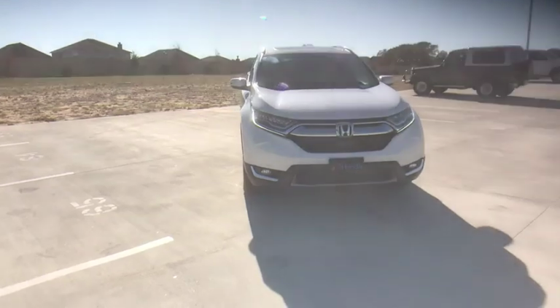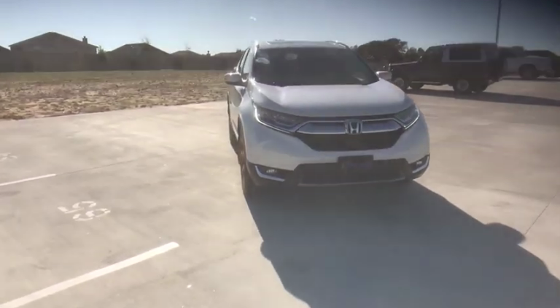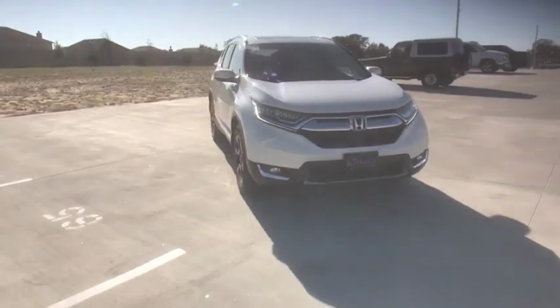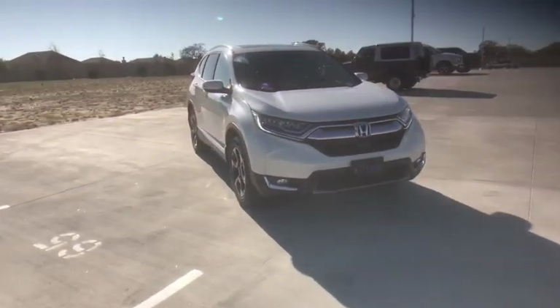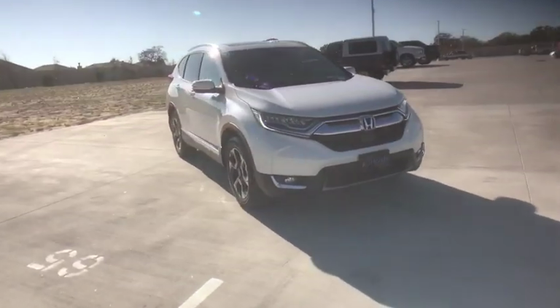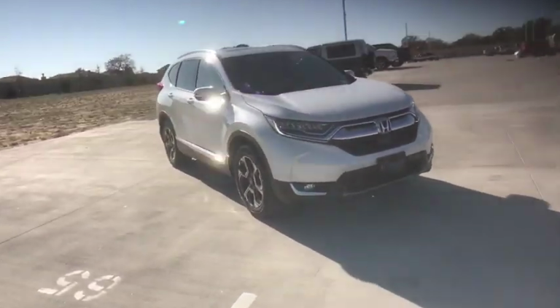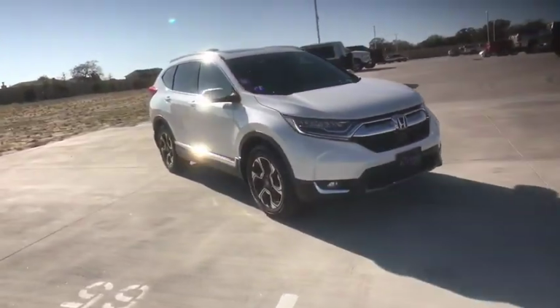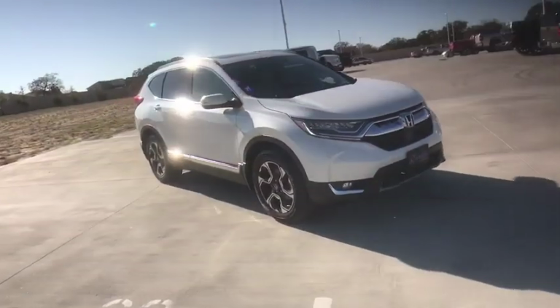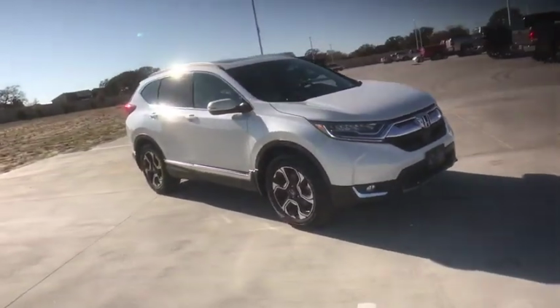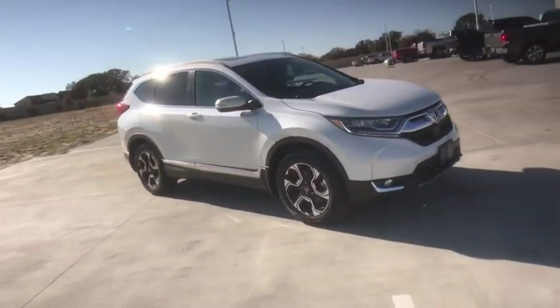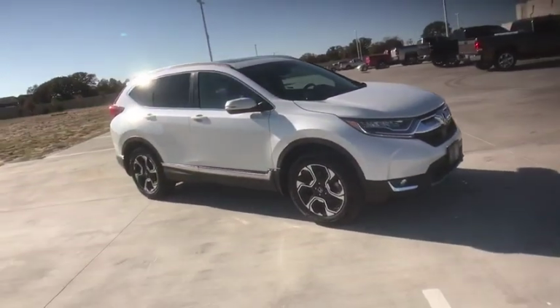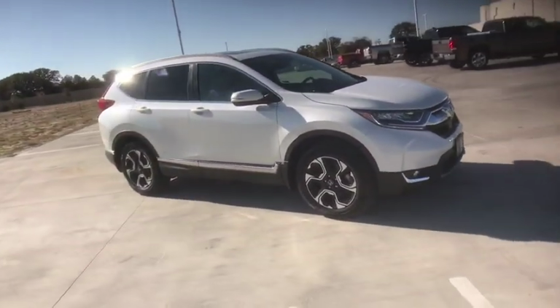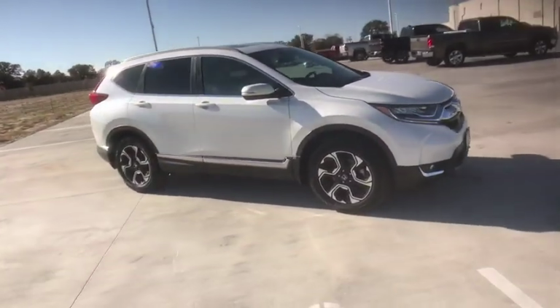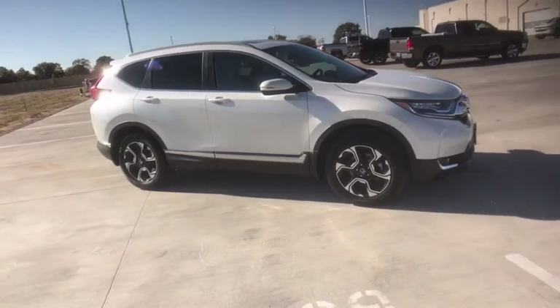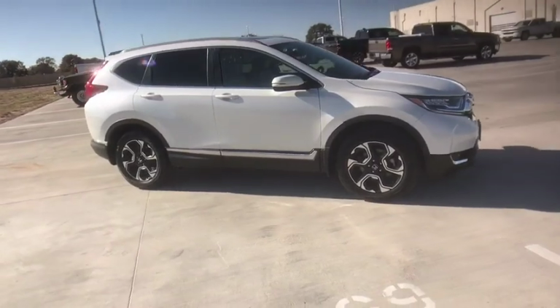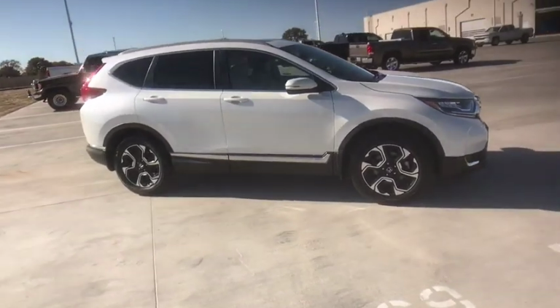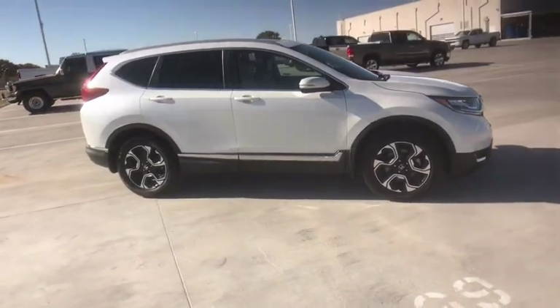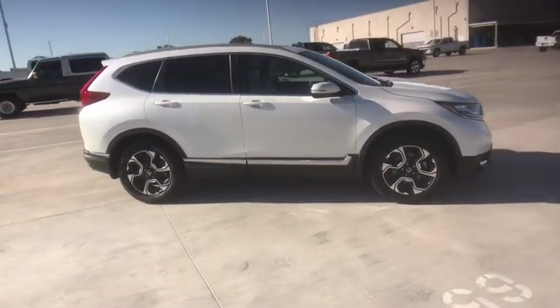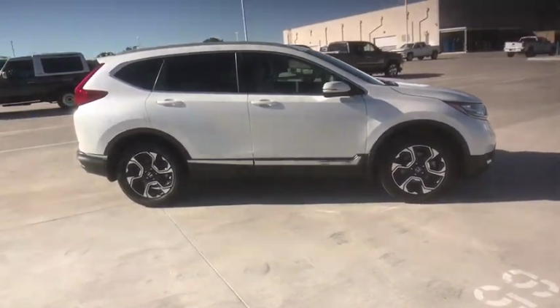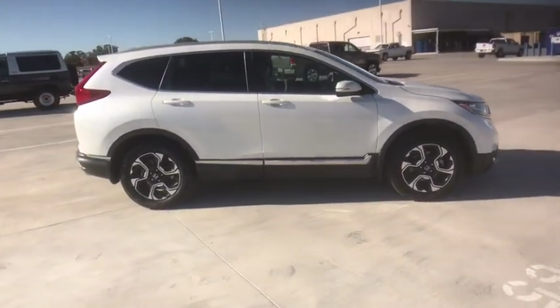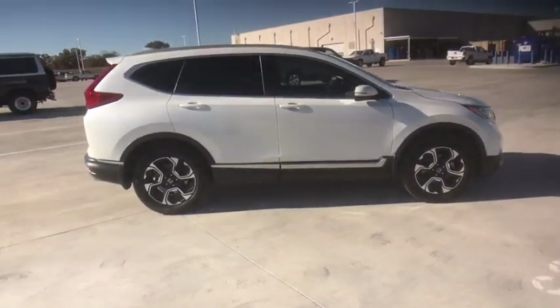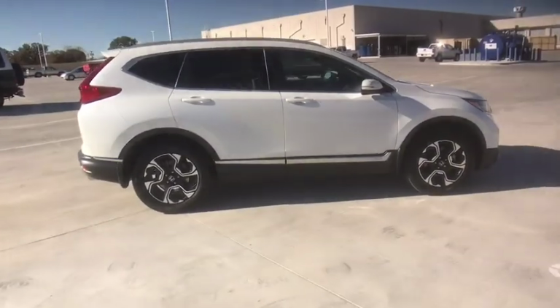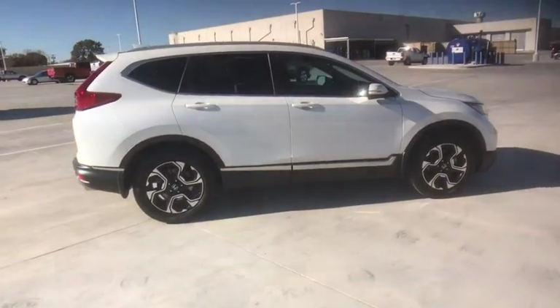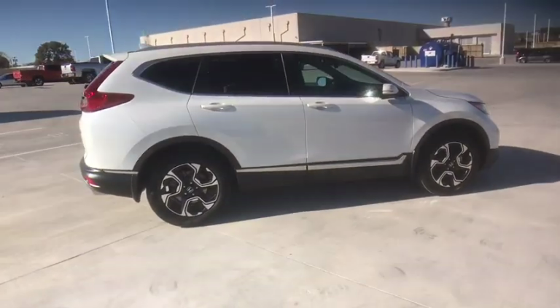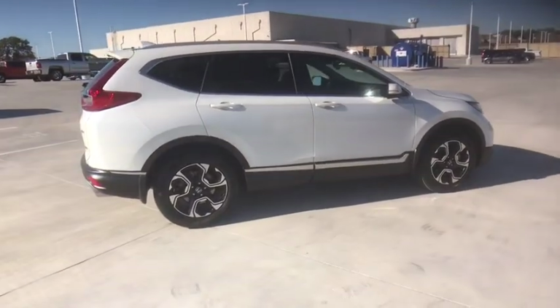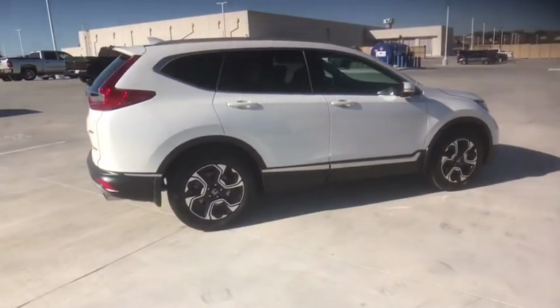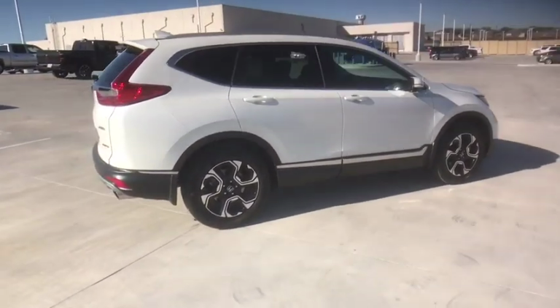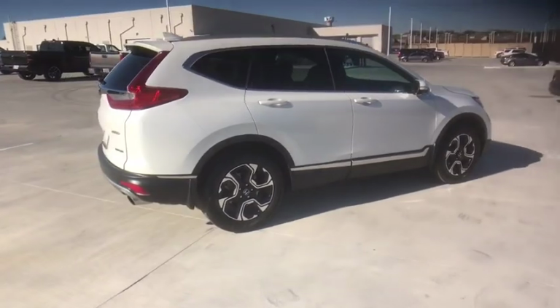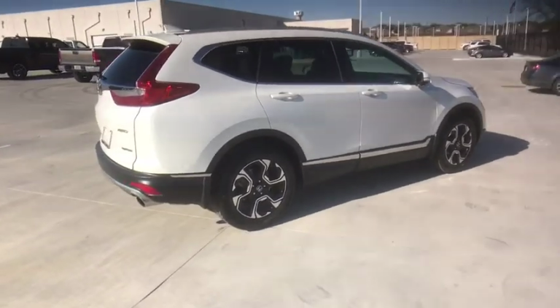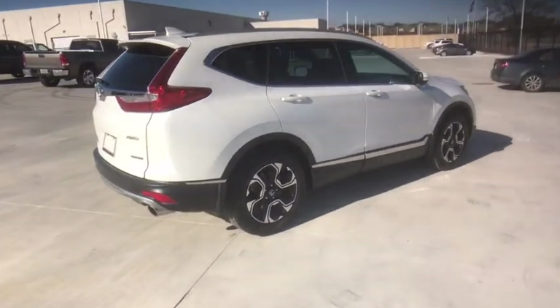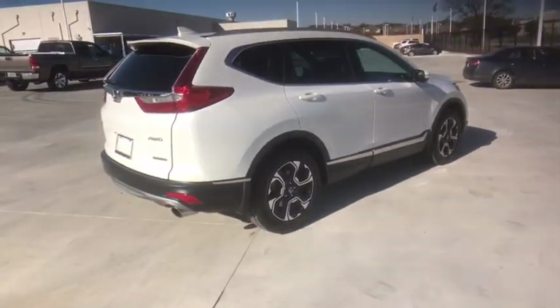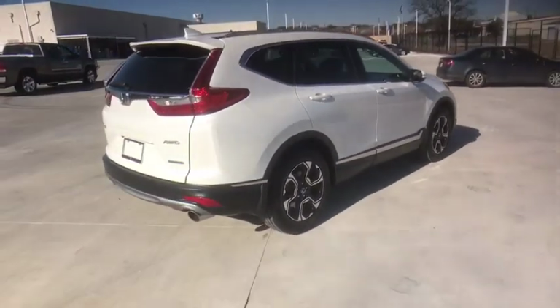Make a great choice today with the 2018 Honda CRV — a top recommended vehicle because of its car-like driving manners, good value, cool technology, and comfy interior.